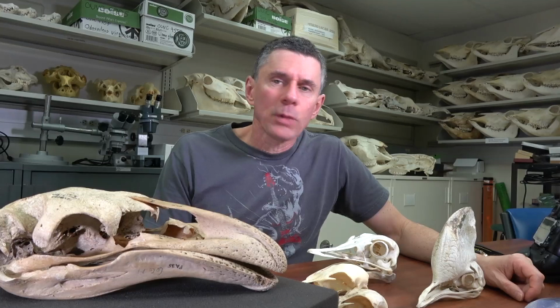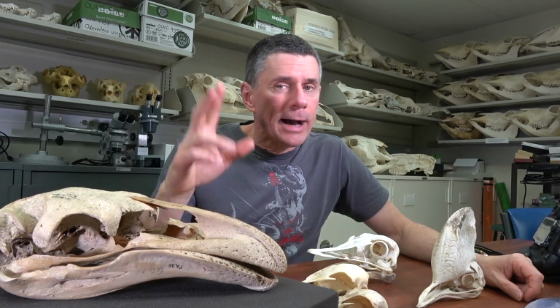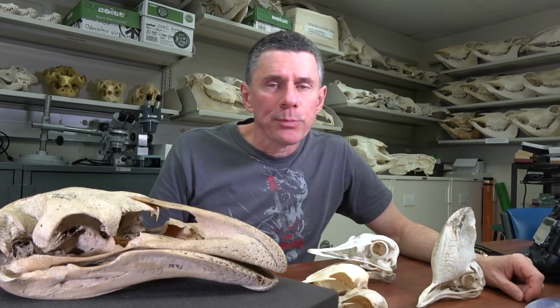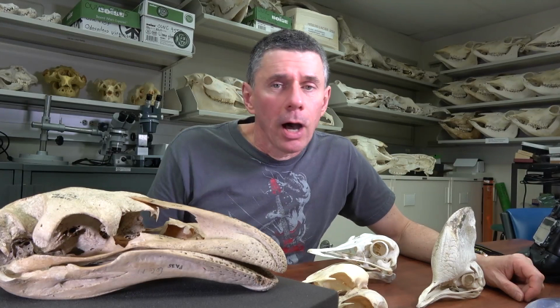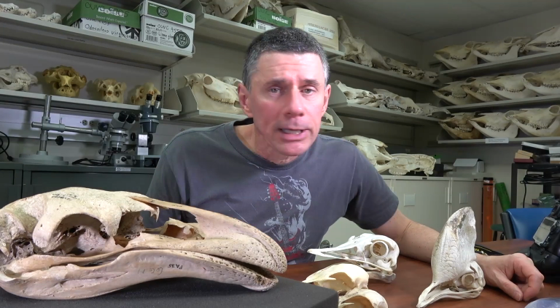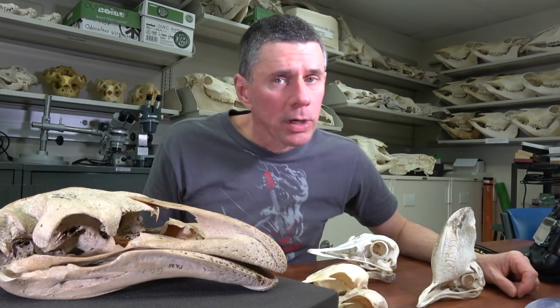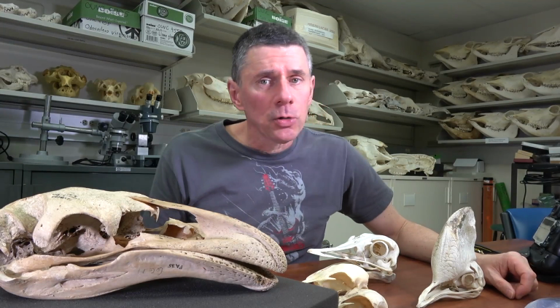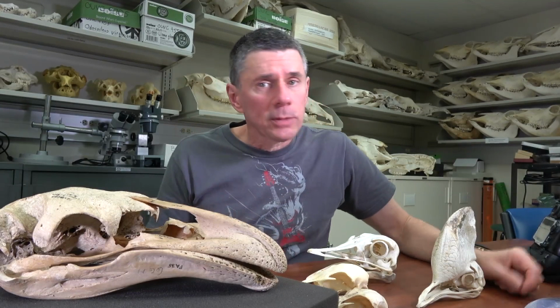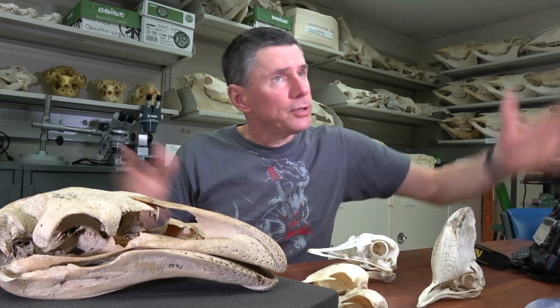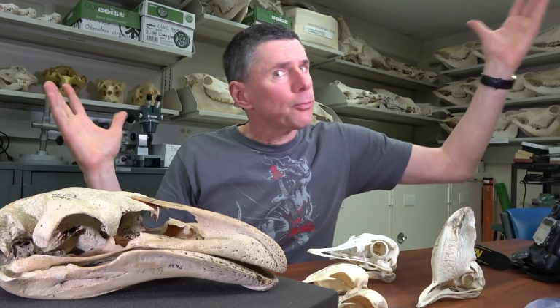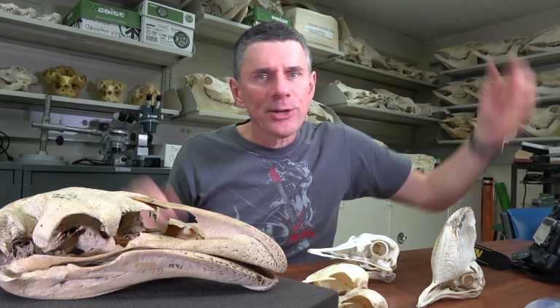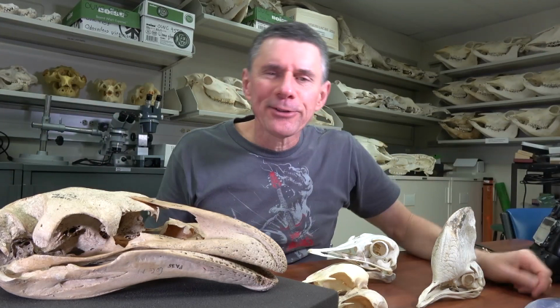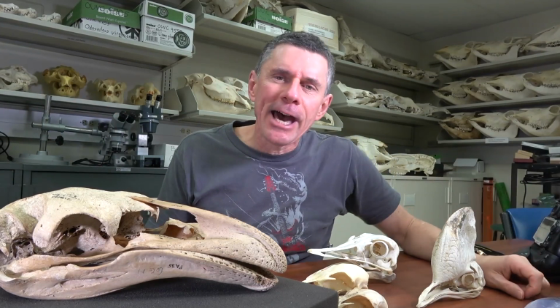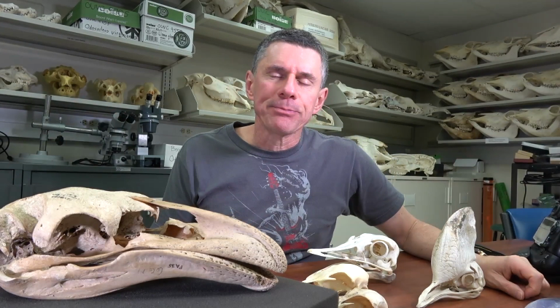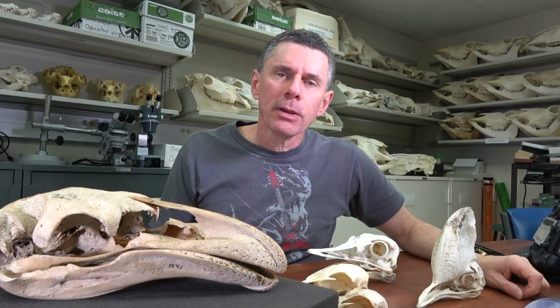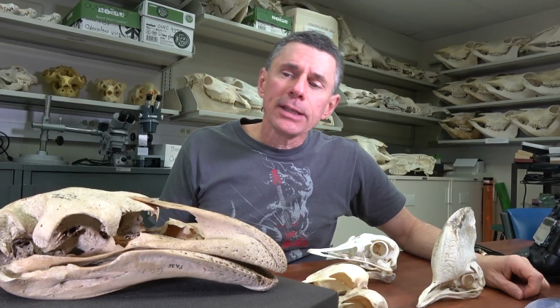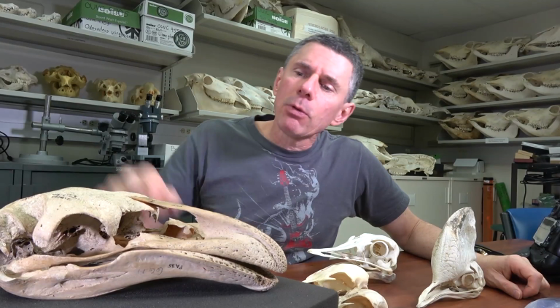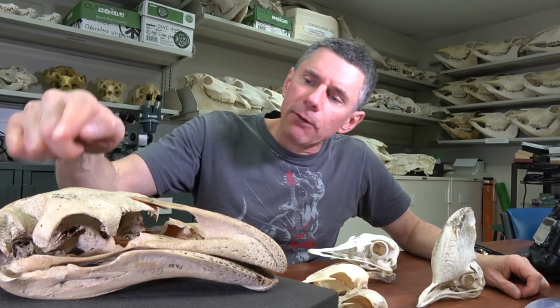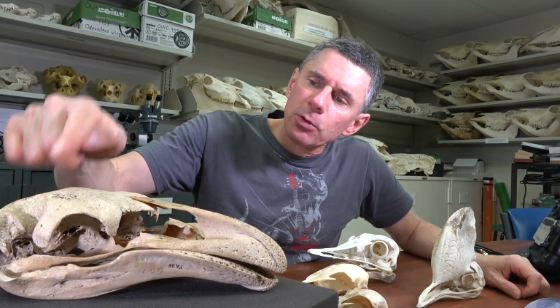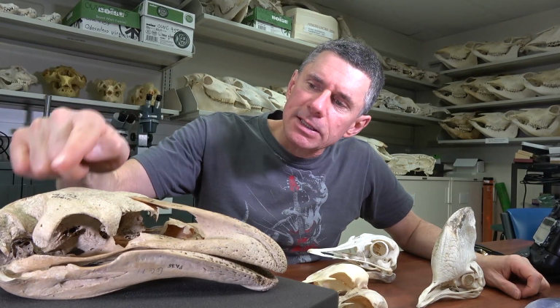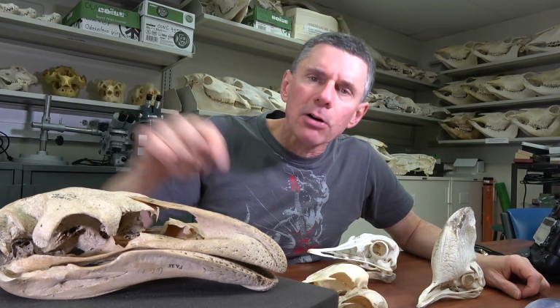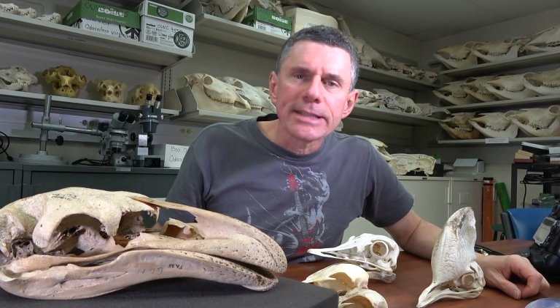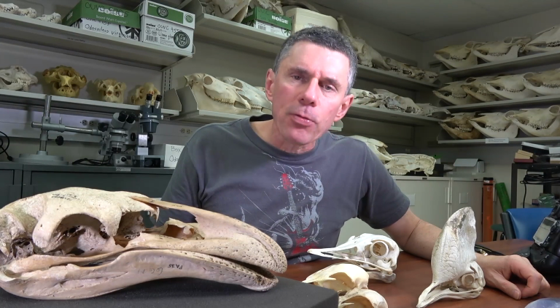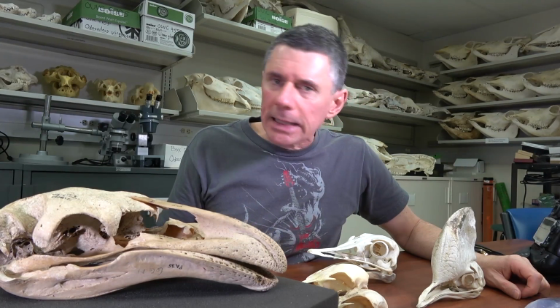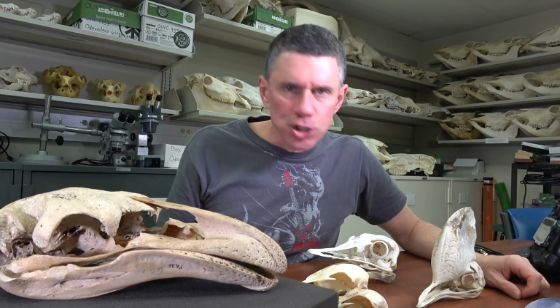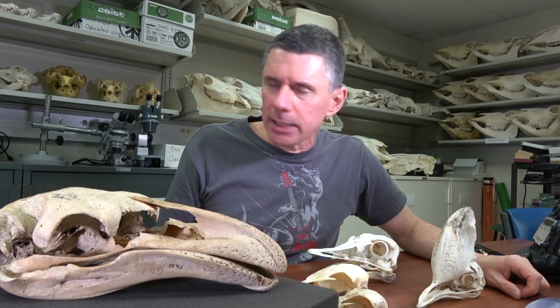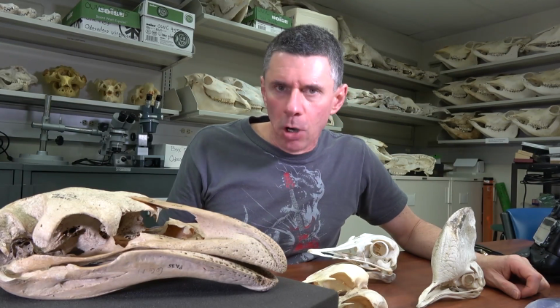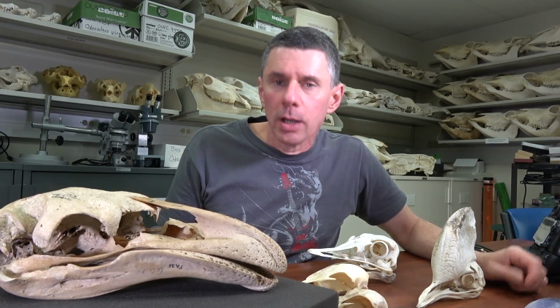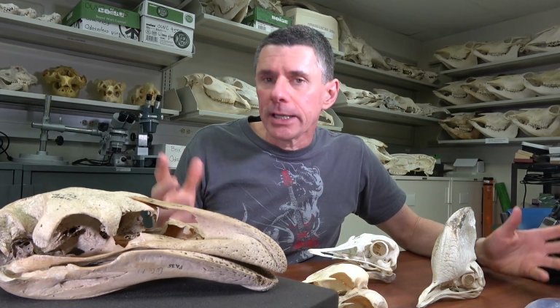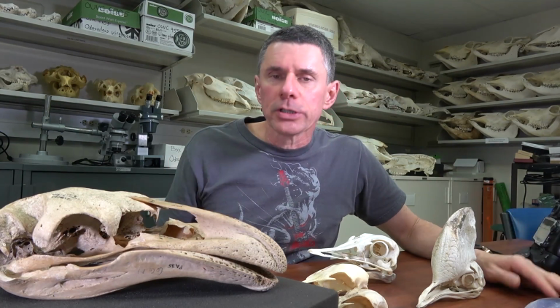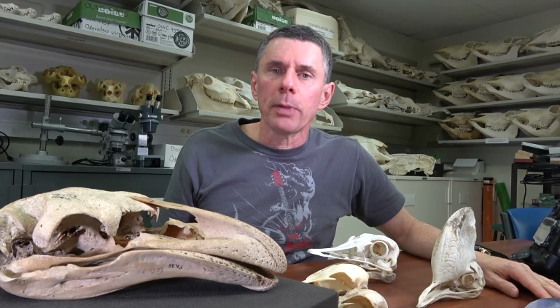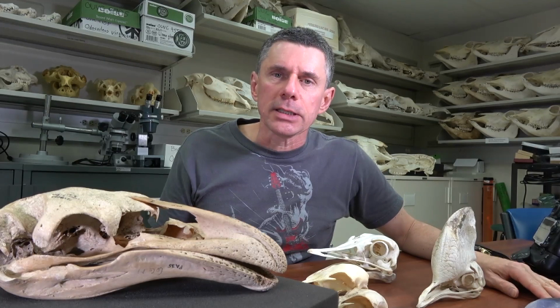Hi, I'm Larry Whitmer and welcome to another Random Act of Anatomy. Today what we've got for you is the skull of a South Island giant moa, Dinornis robustus.